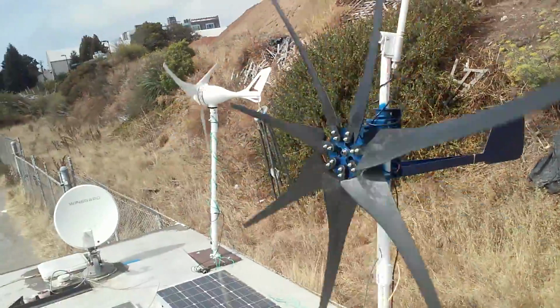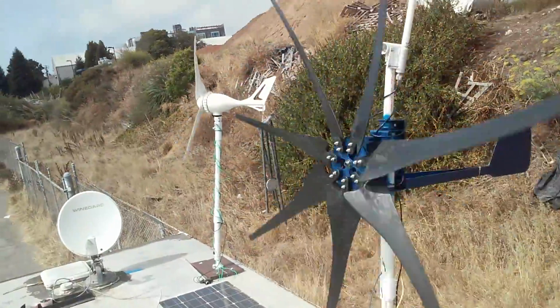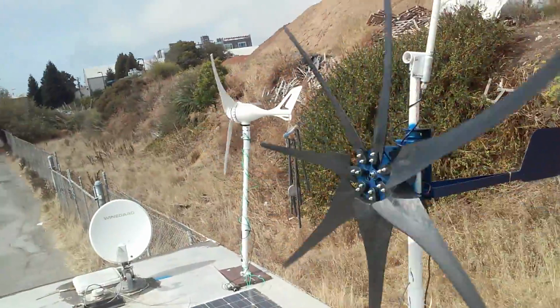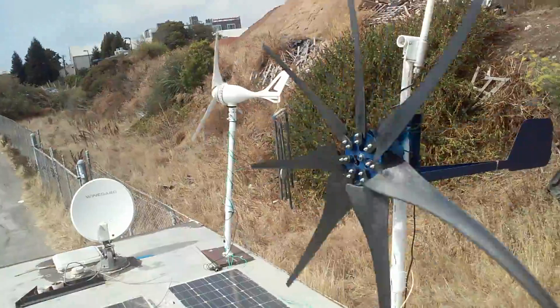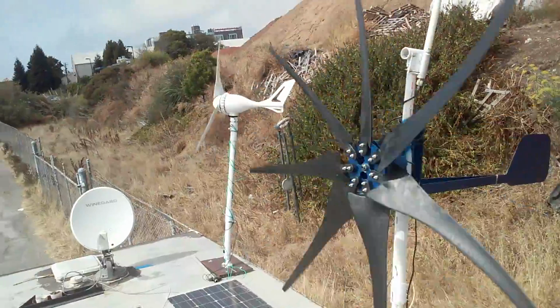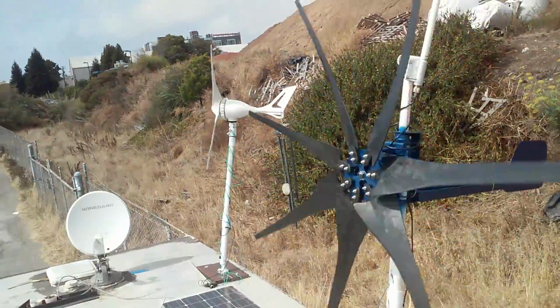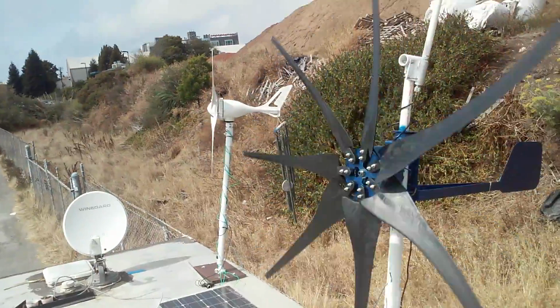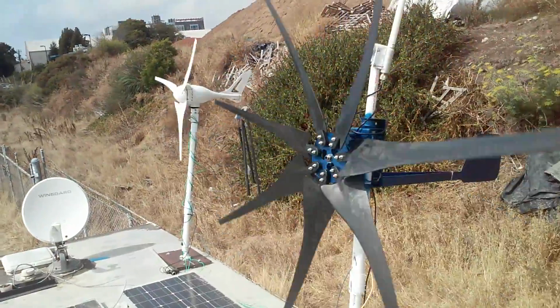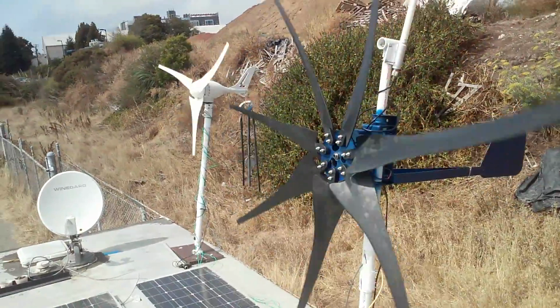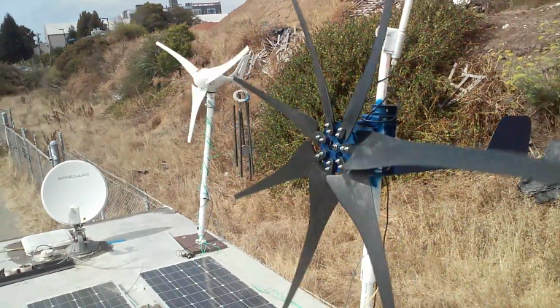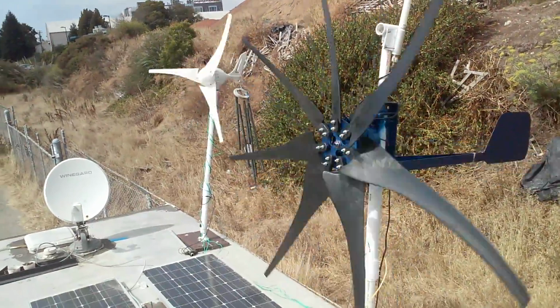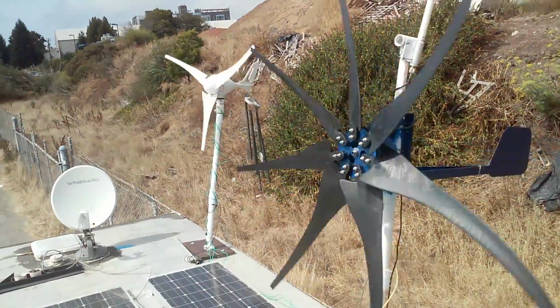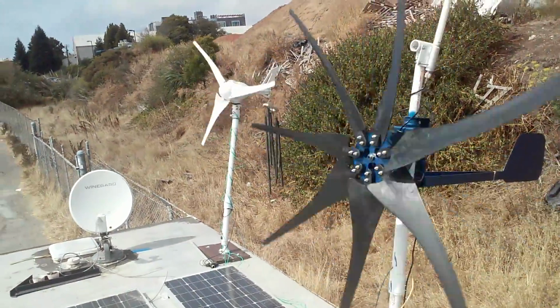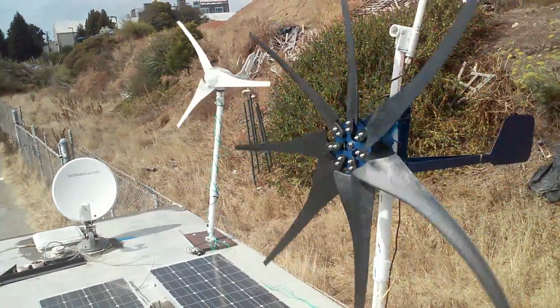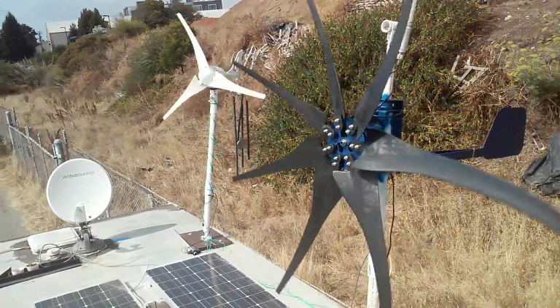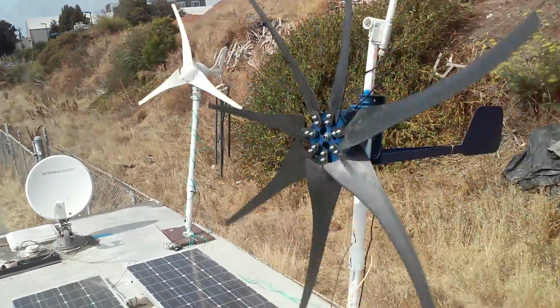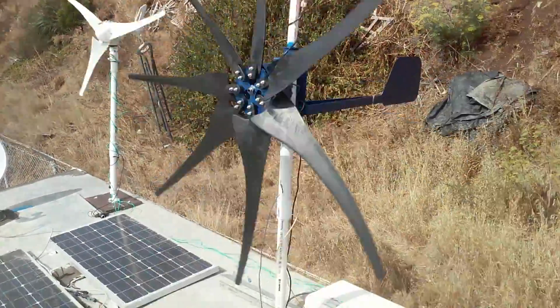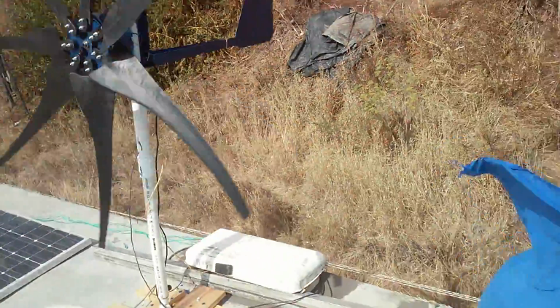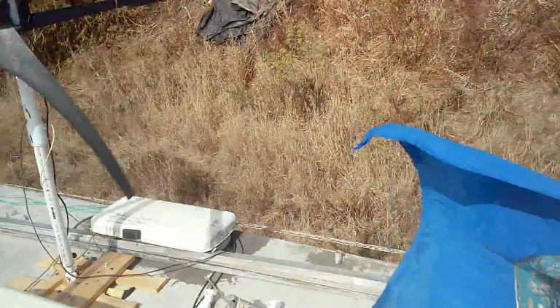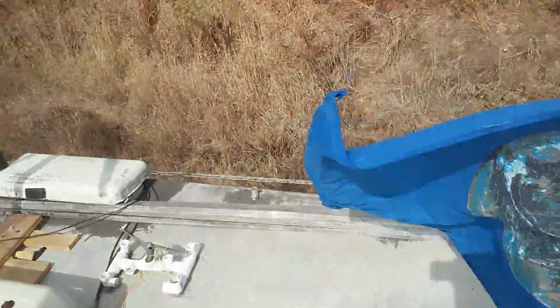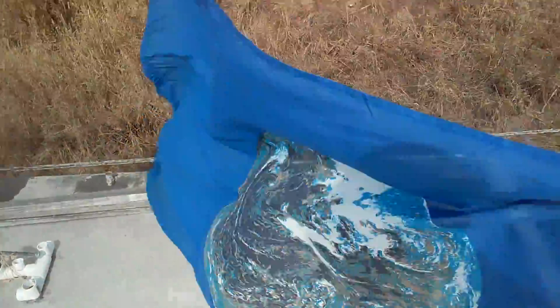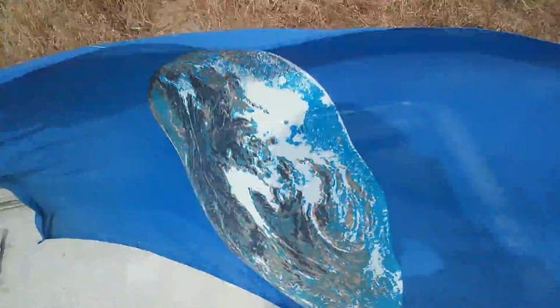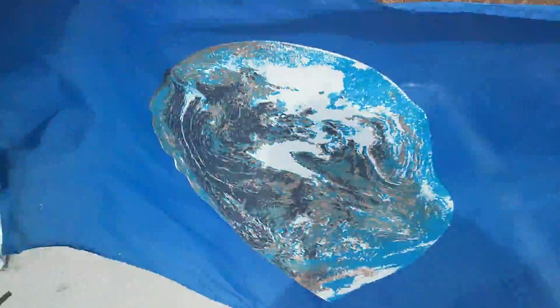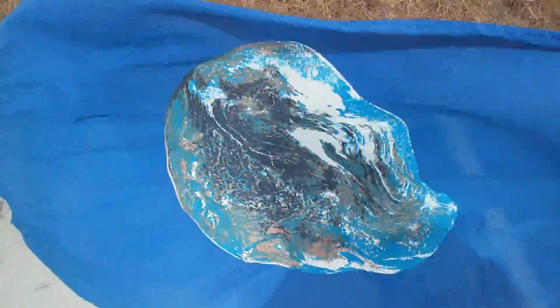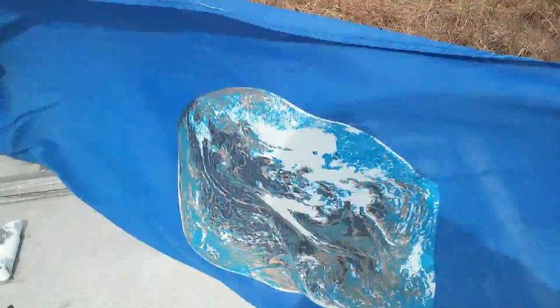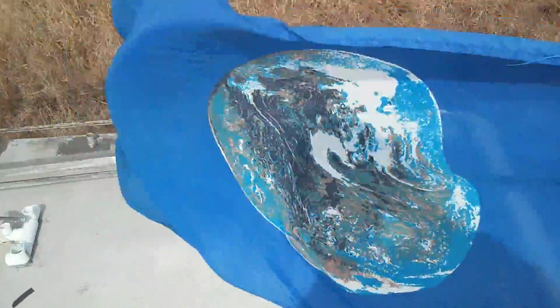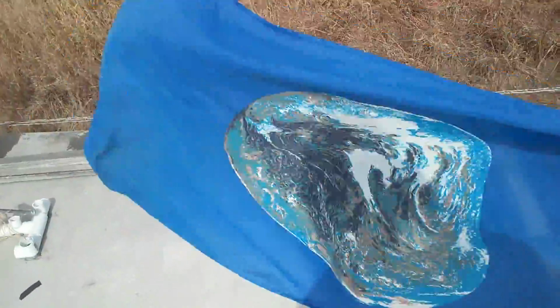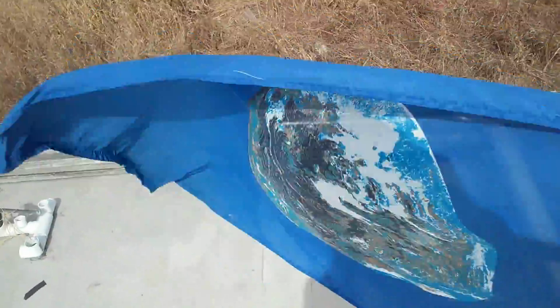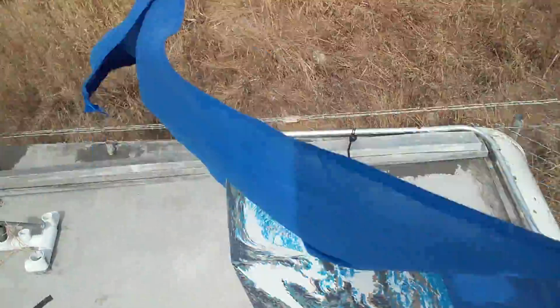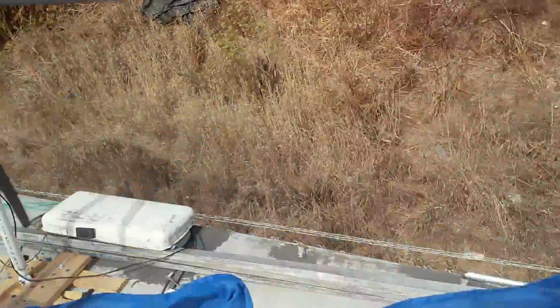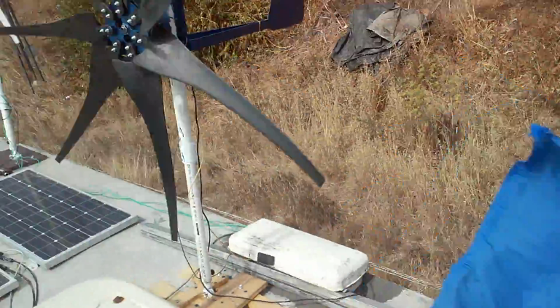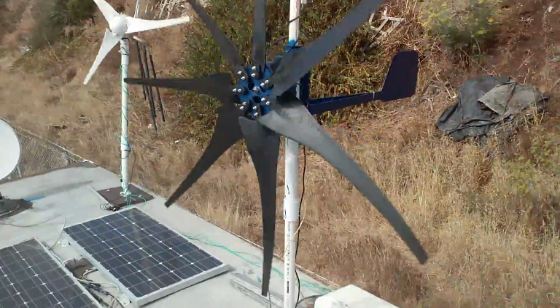It's pretty exciting. This is gonna be pretty epic for Burning Man — we're gonna have a lot of power. And here's the glorious earth flag. It's flying.